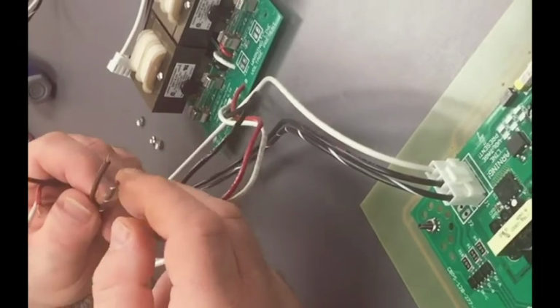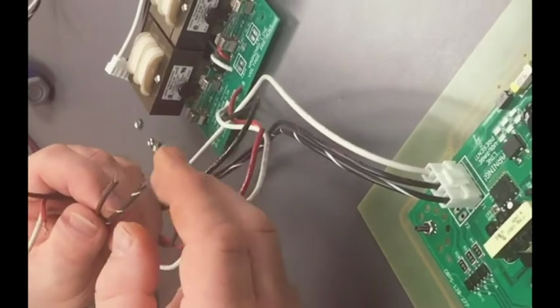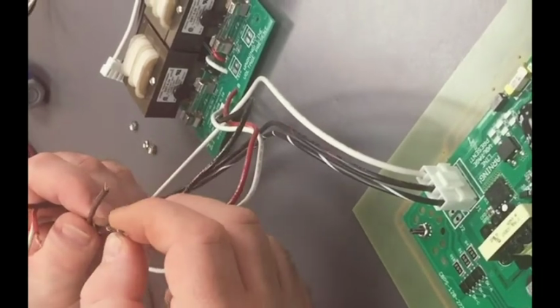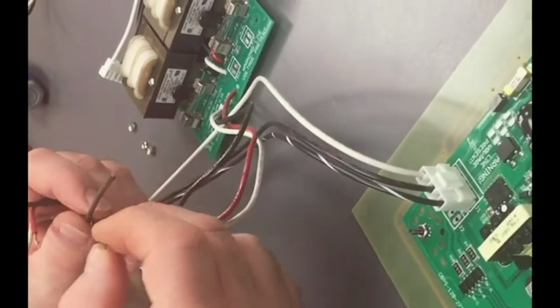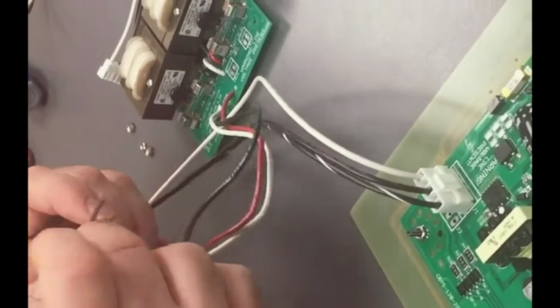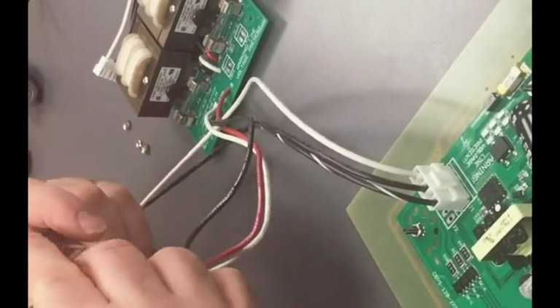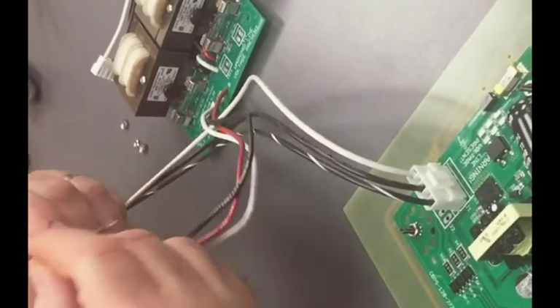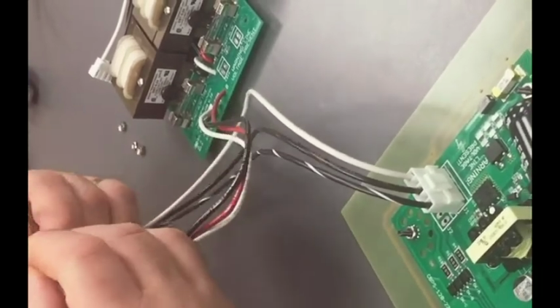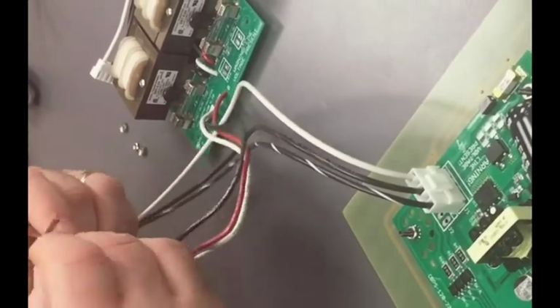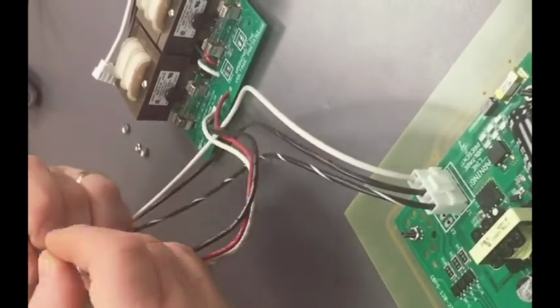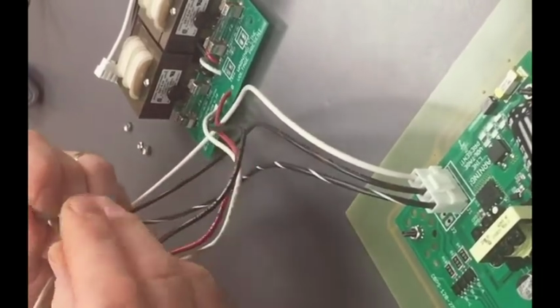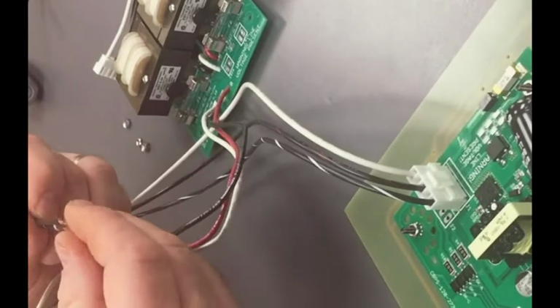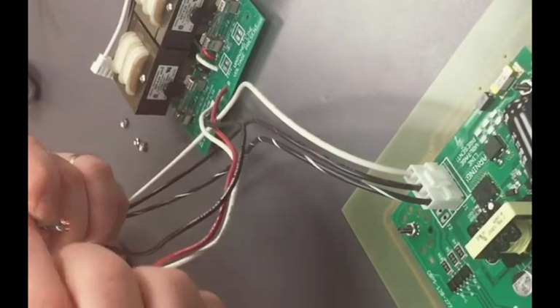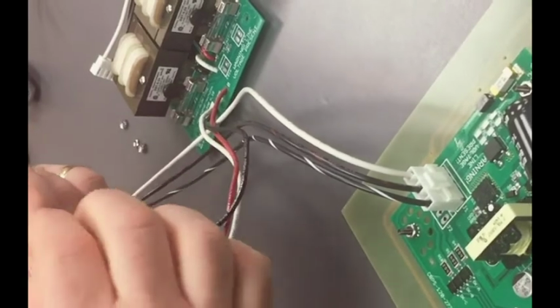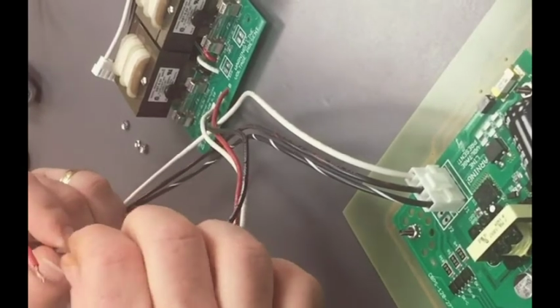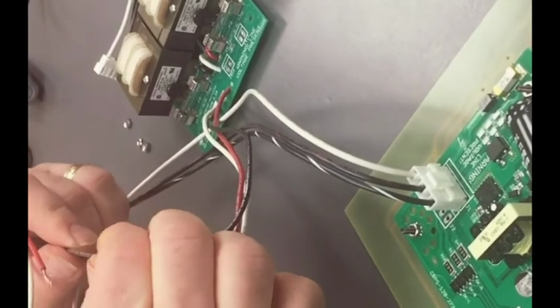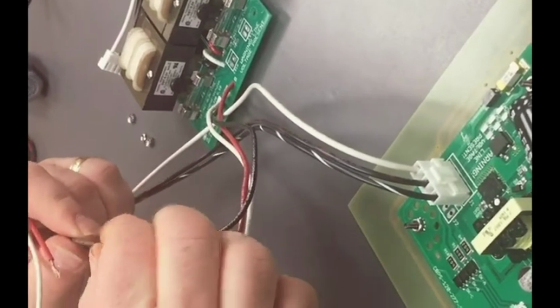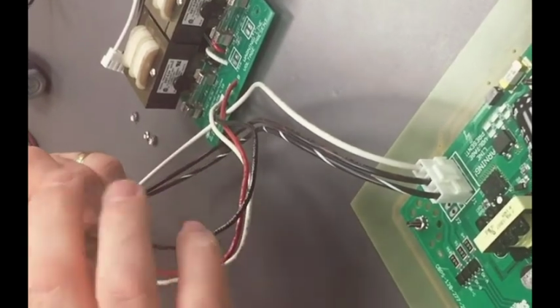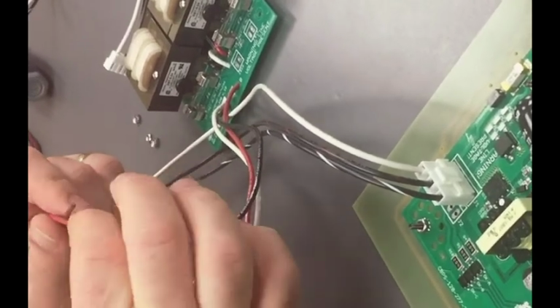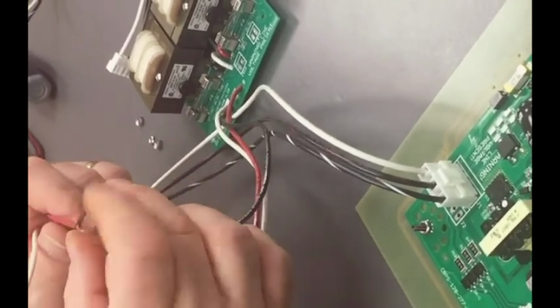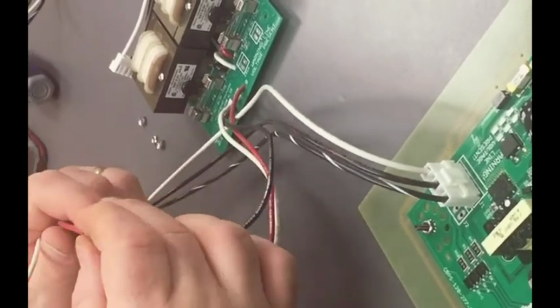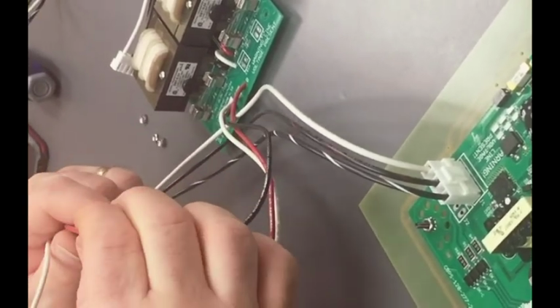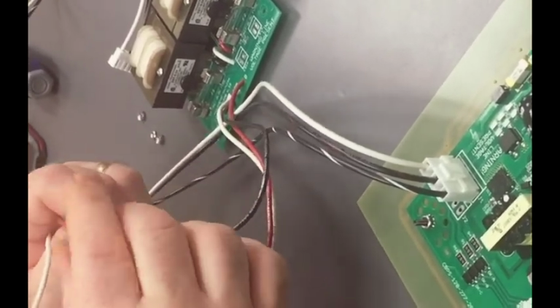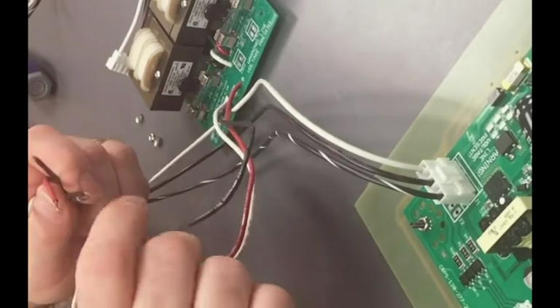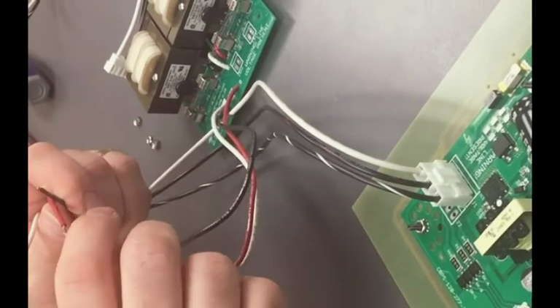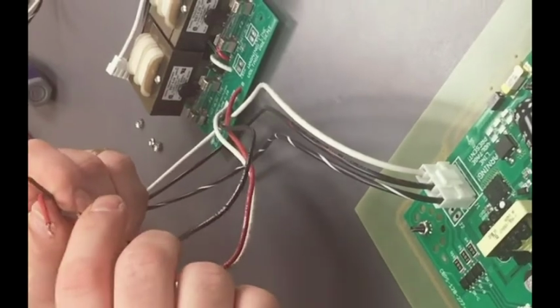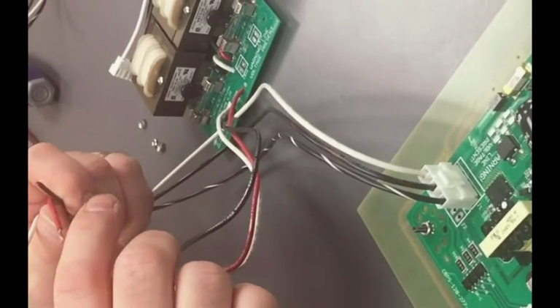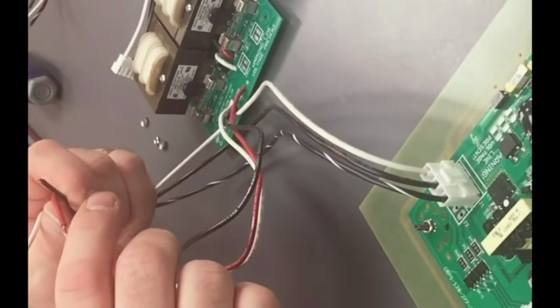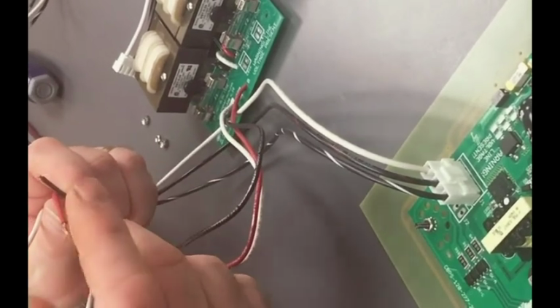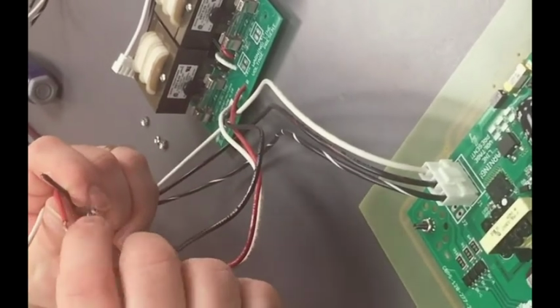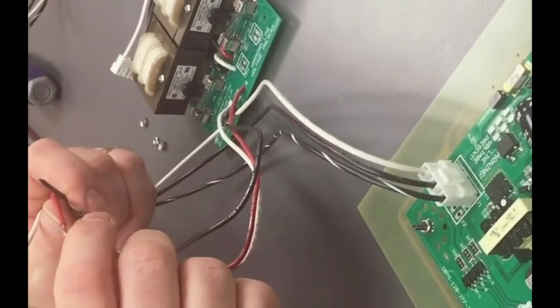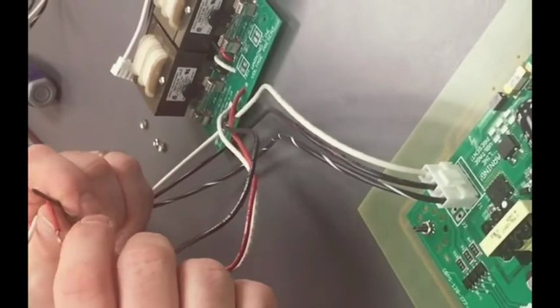The black with a white stripe goes to where we had the black wire connected, and the black with the red stripe goes to where we had the red wire connected. That's how you reattach the electrical connections.